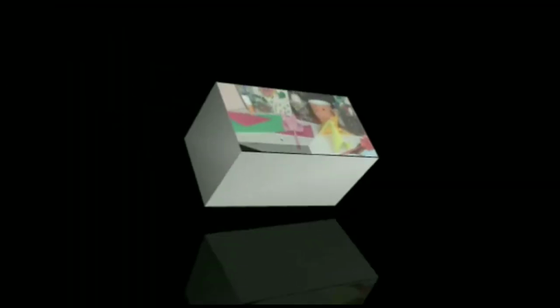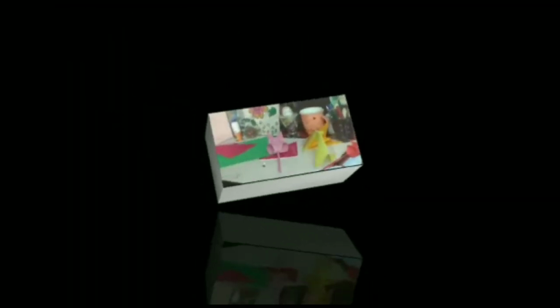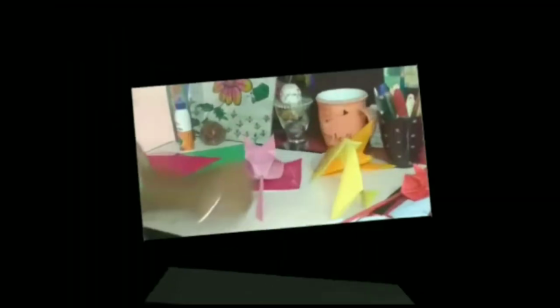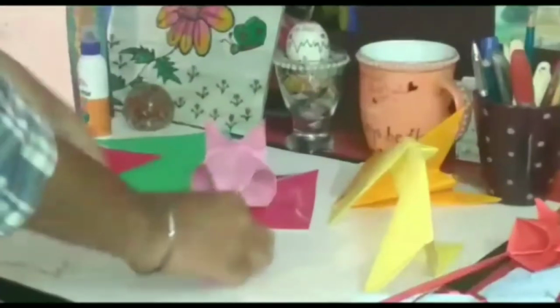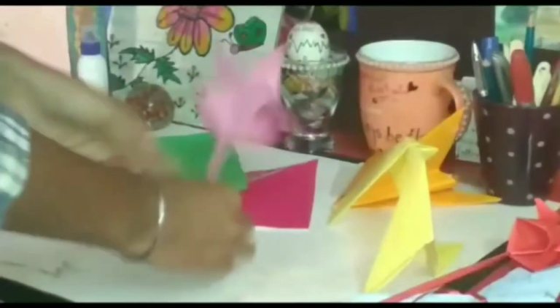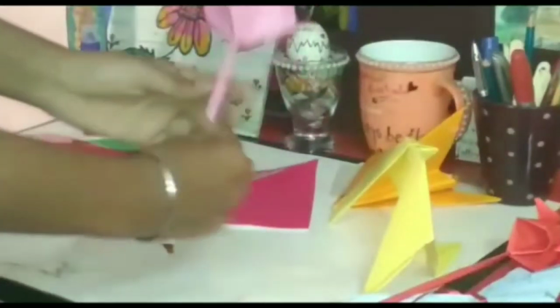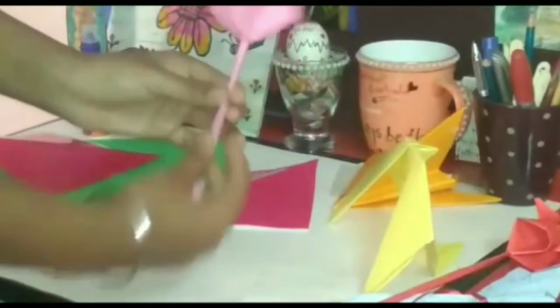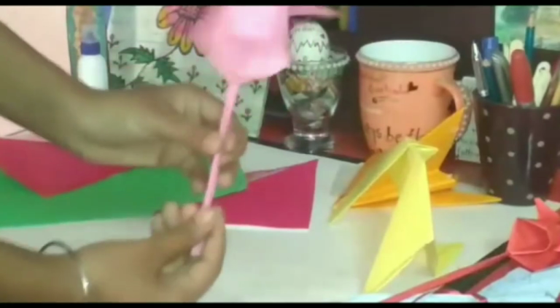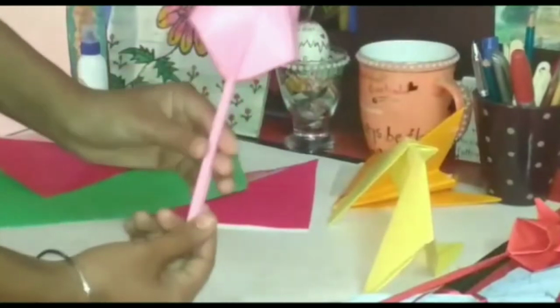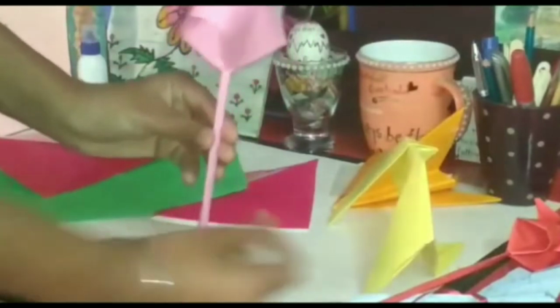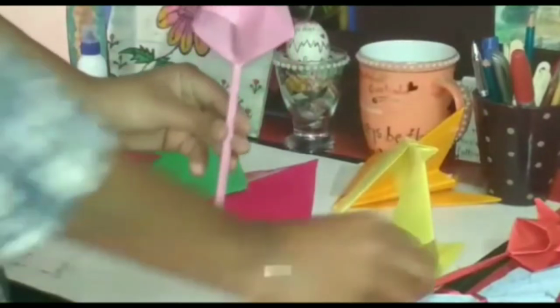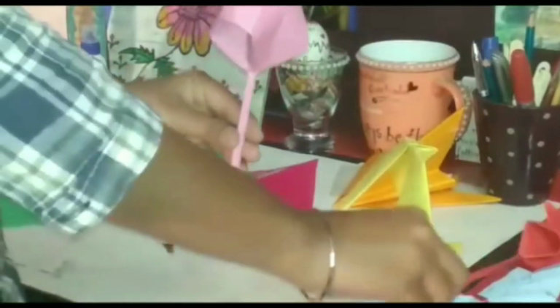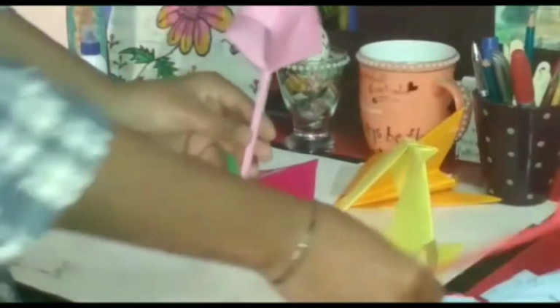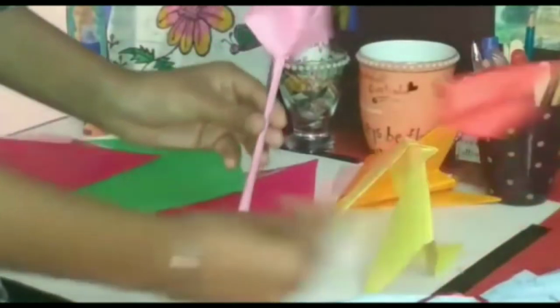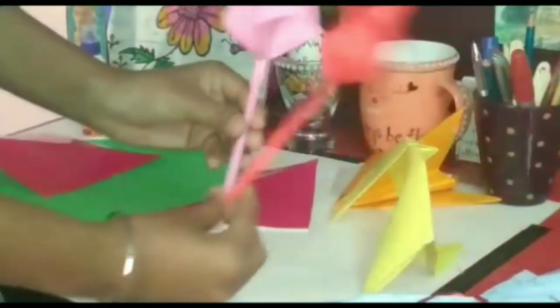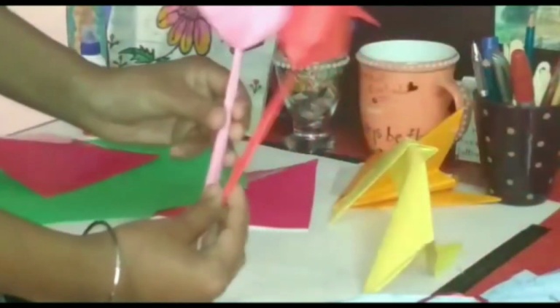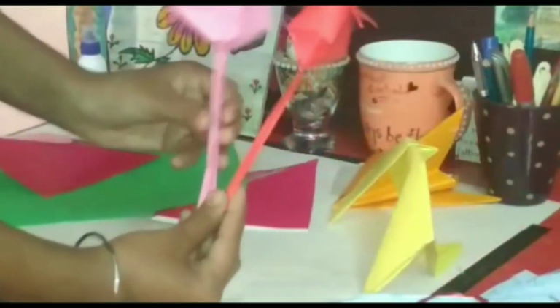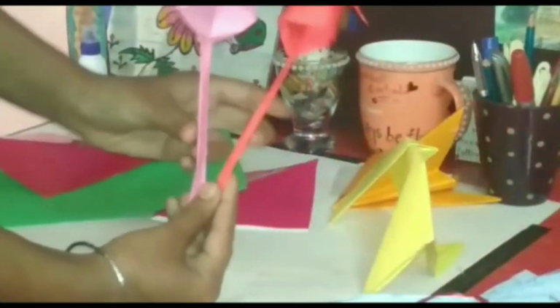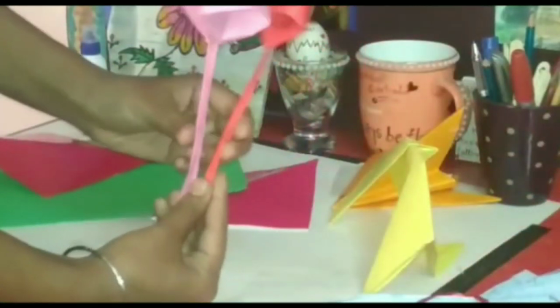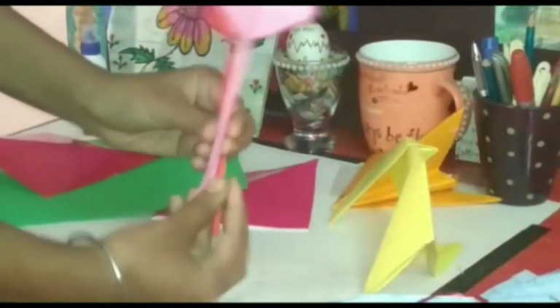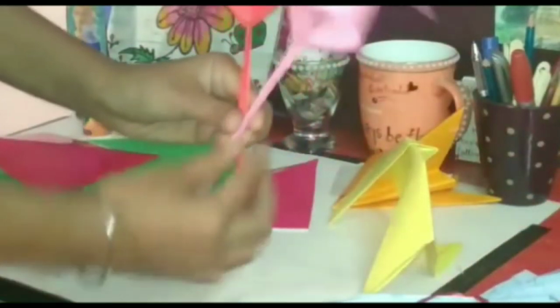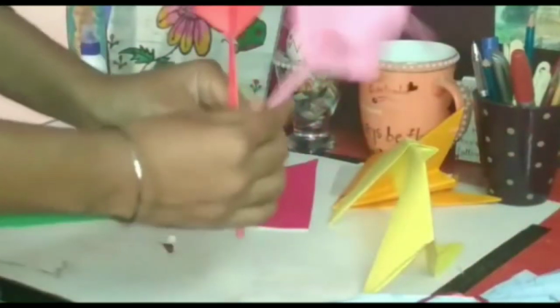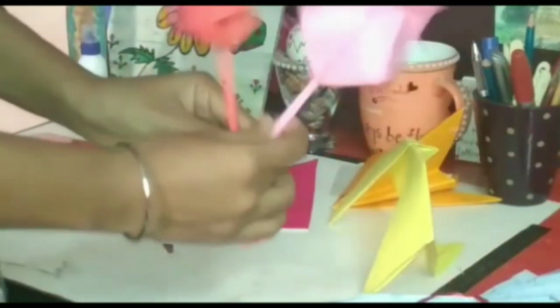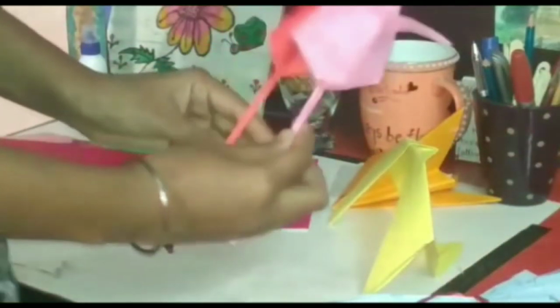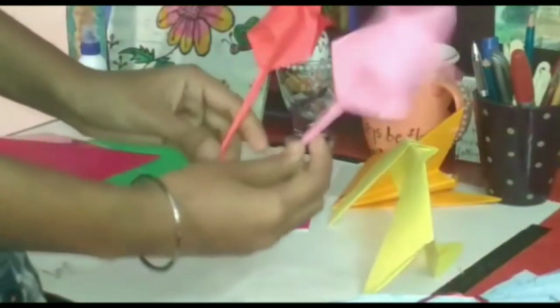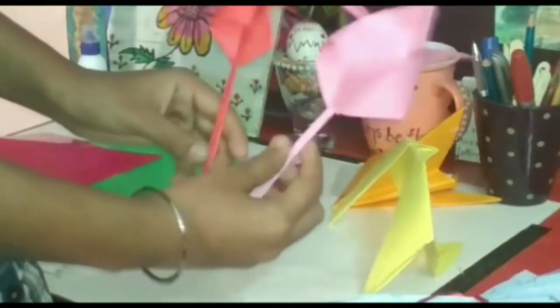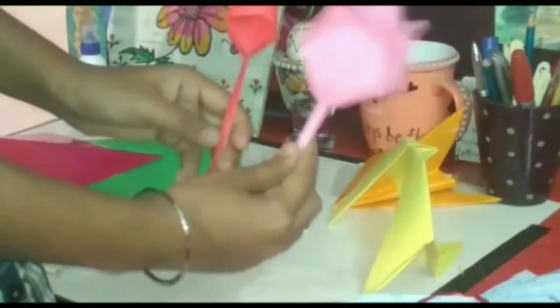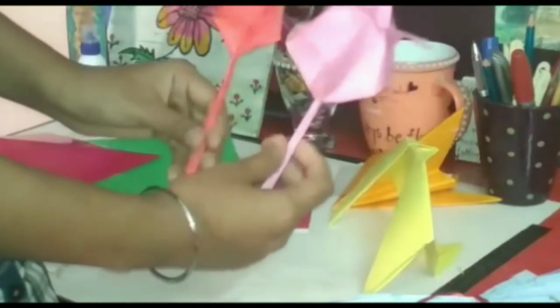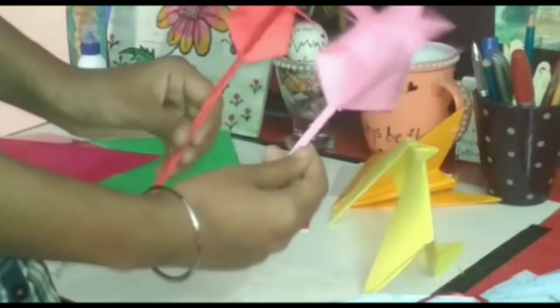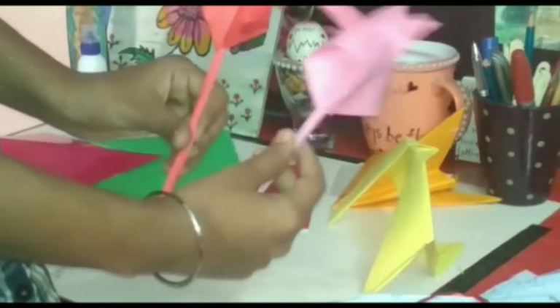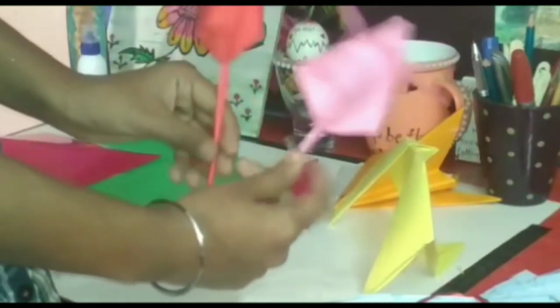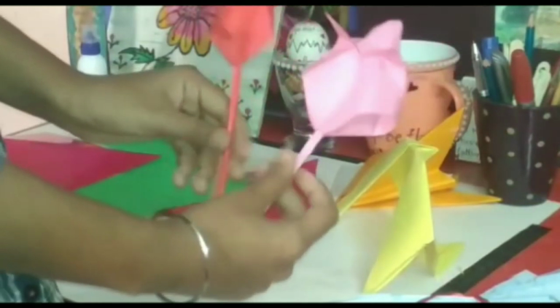Now my lotus is ready. You can give this lotus to your loved ones.